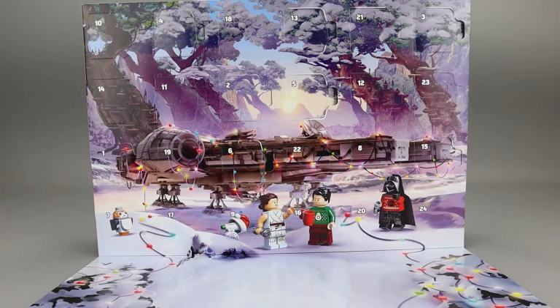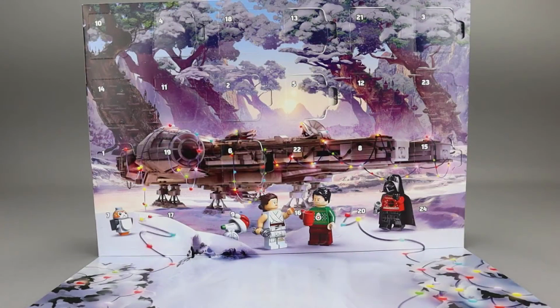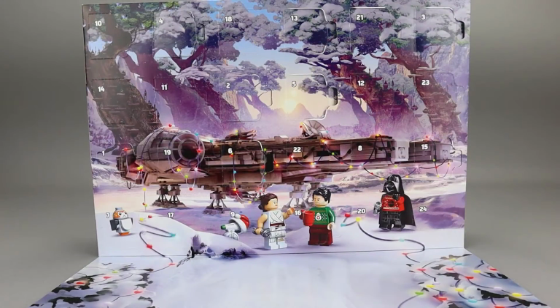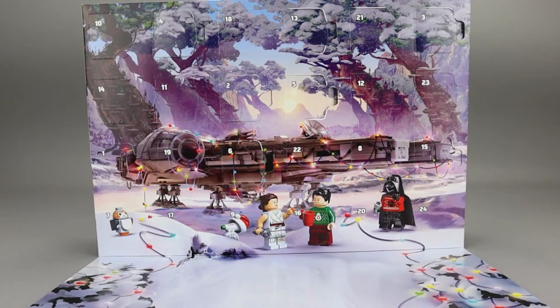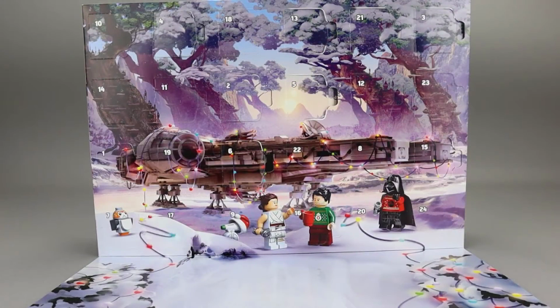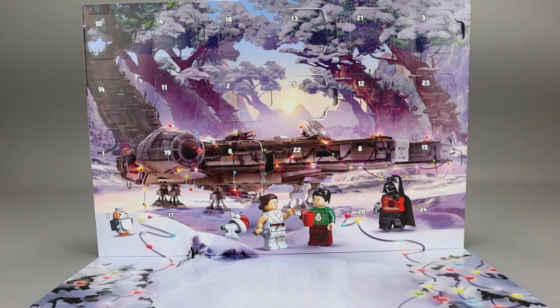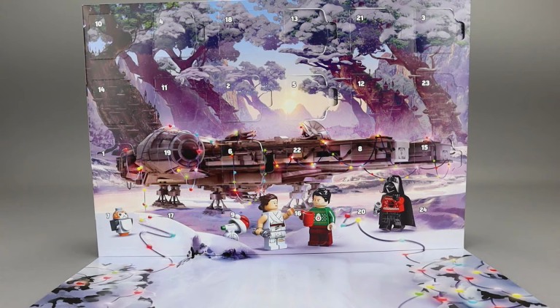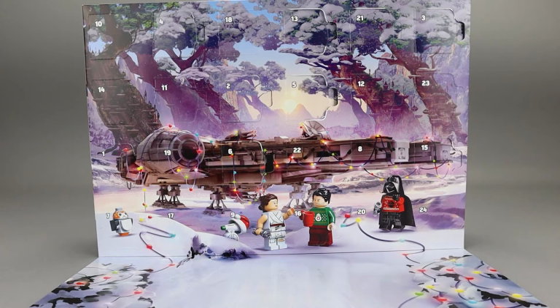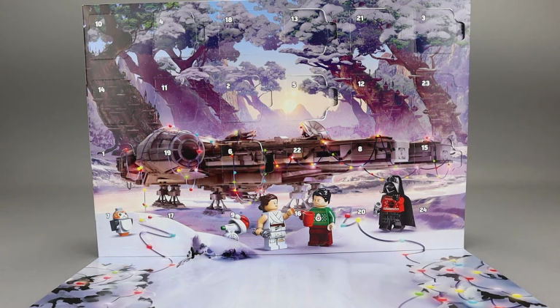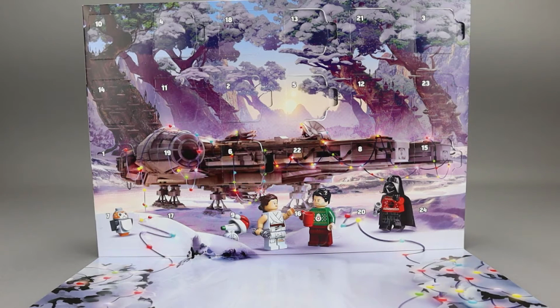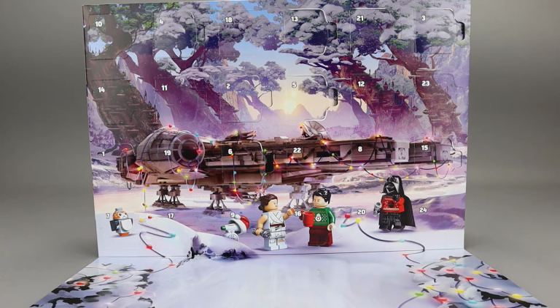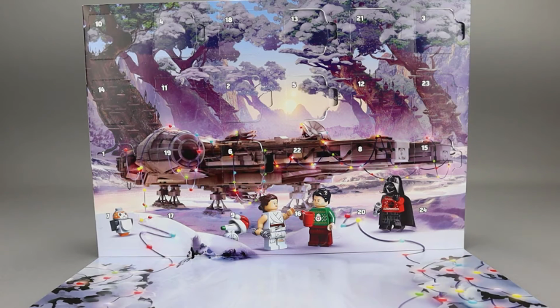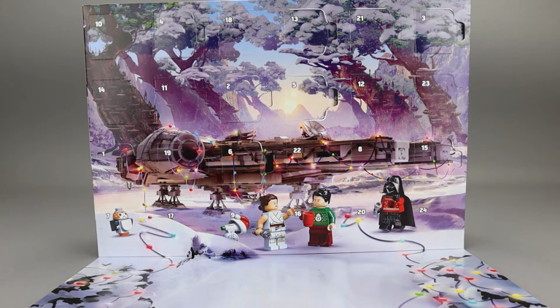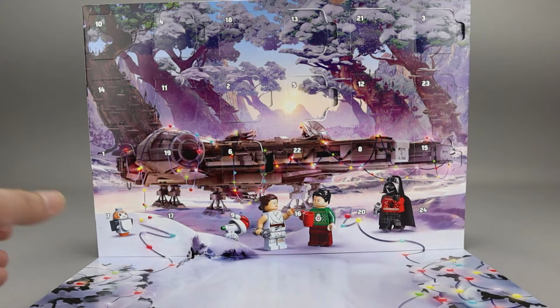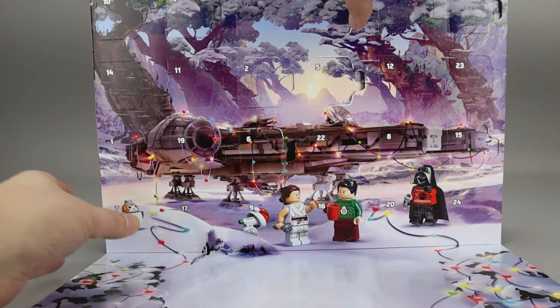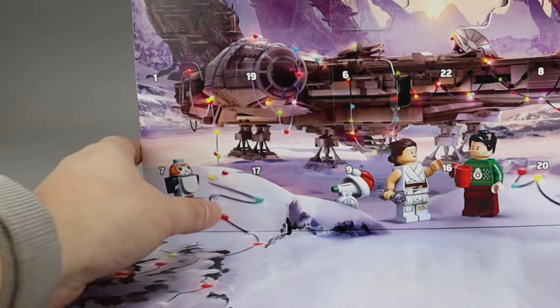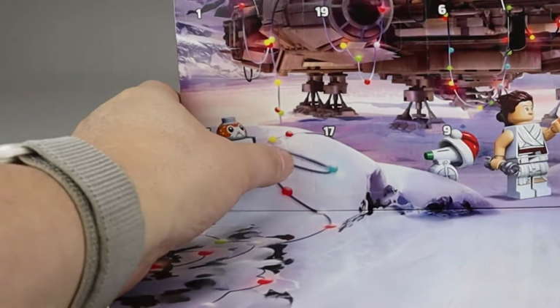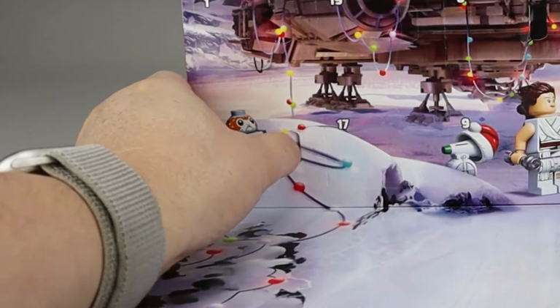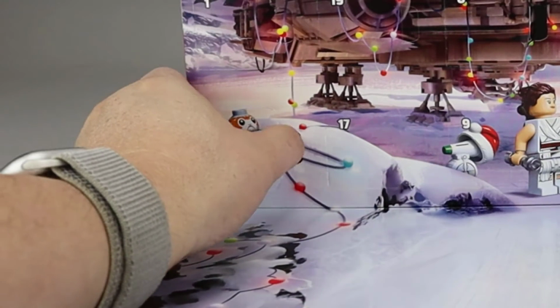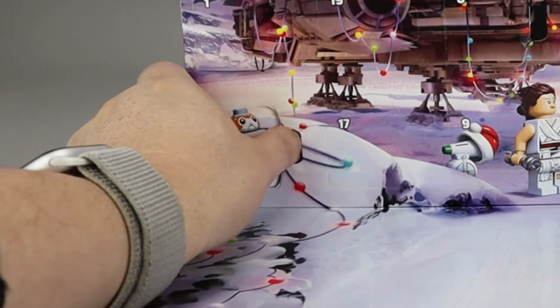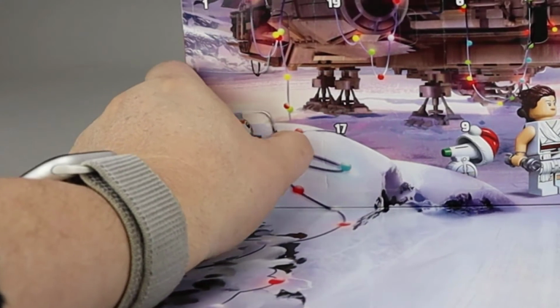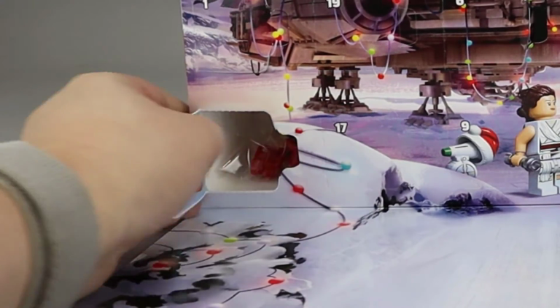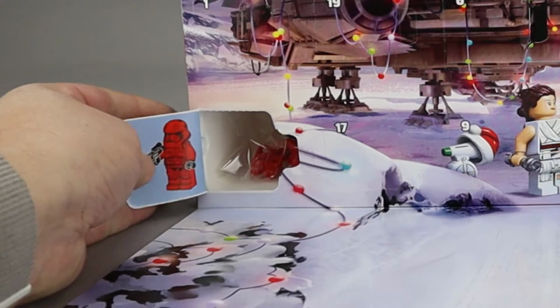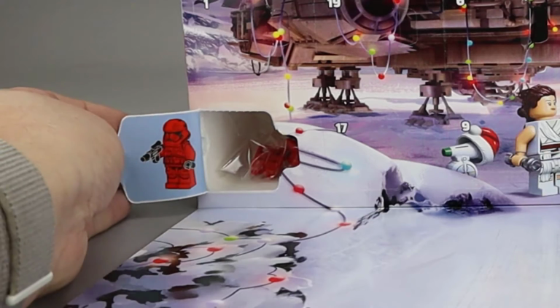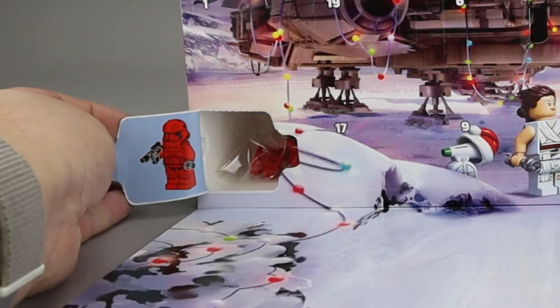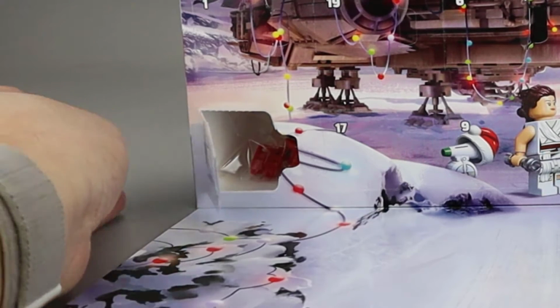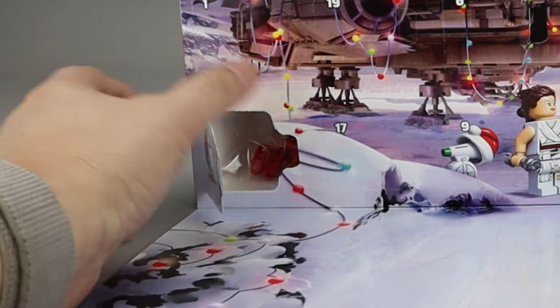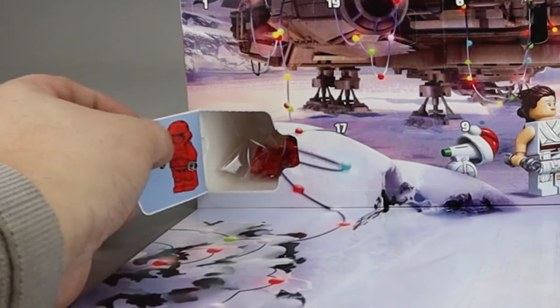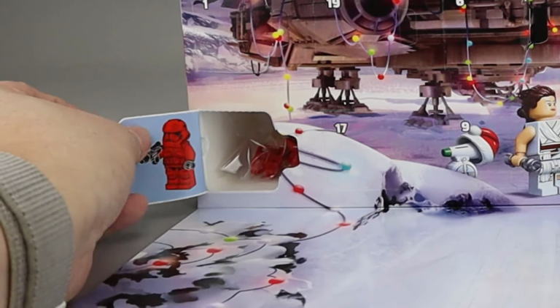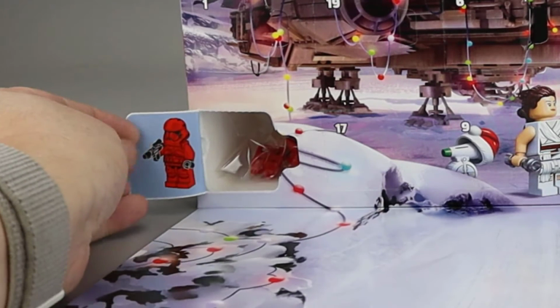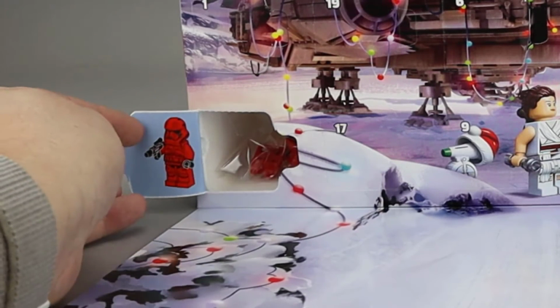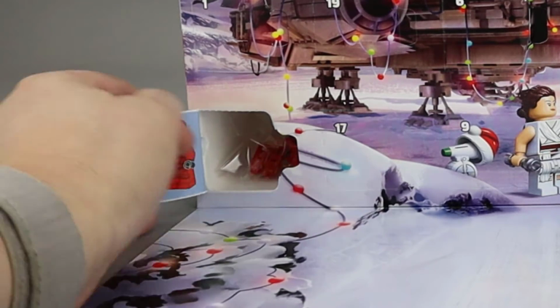Let's start off the Day 7 builds with the Star Wars Advent Calendar, way down here in the corner. And we have a Sith Trooper.